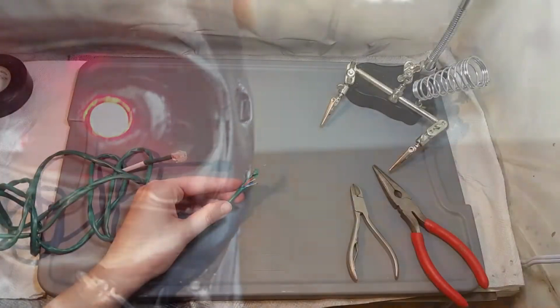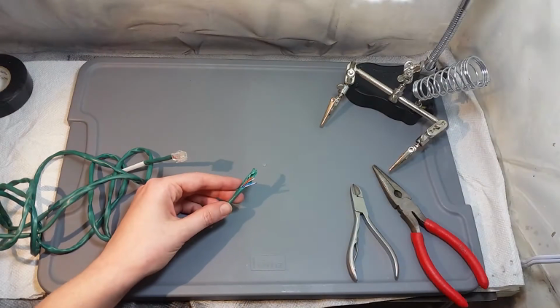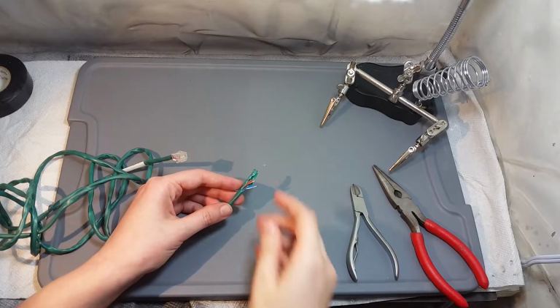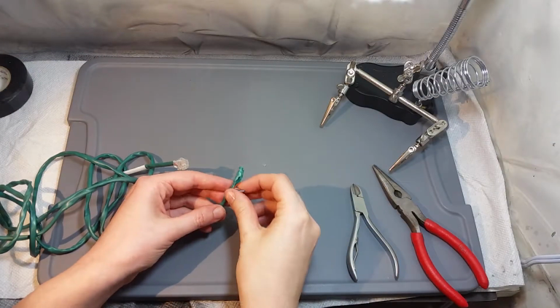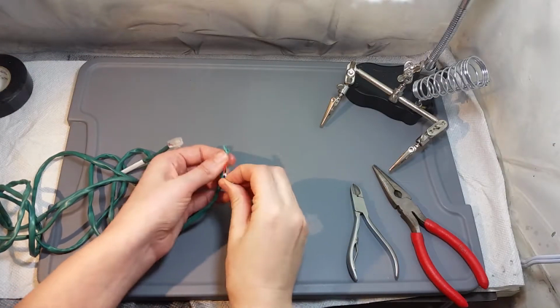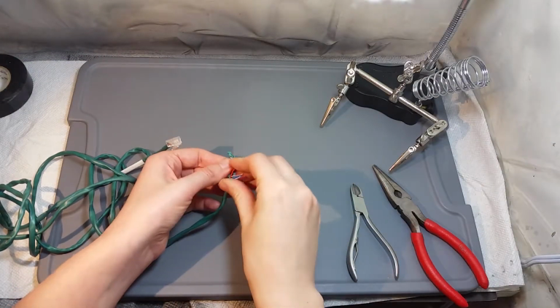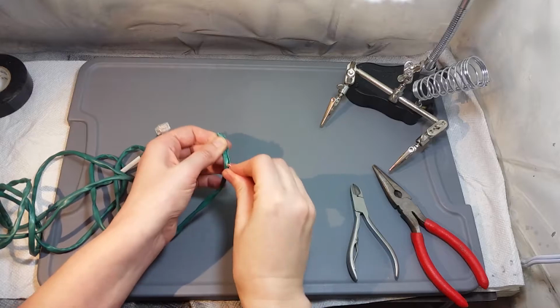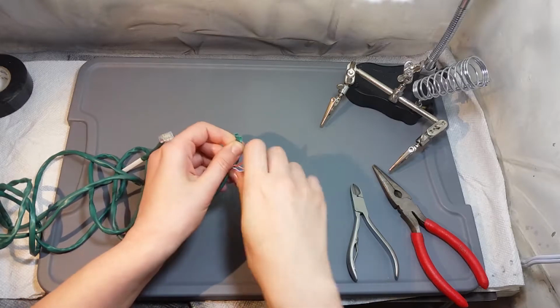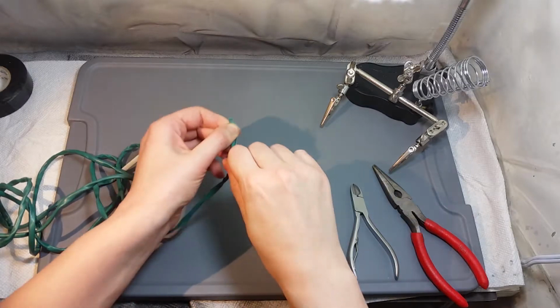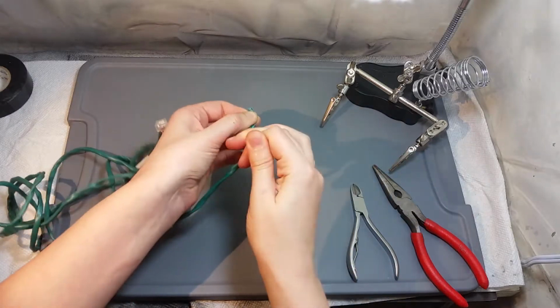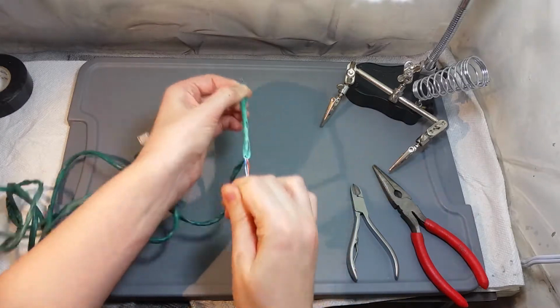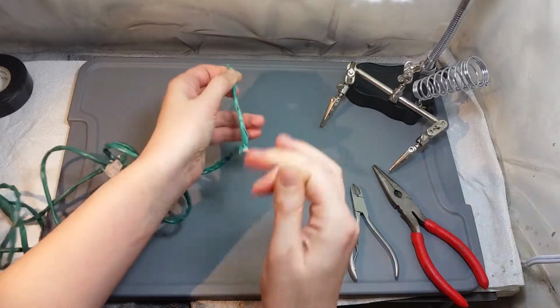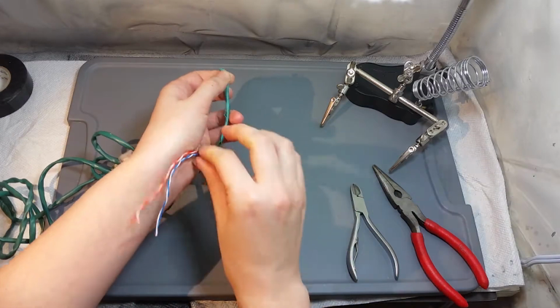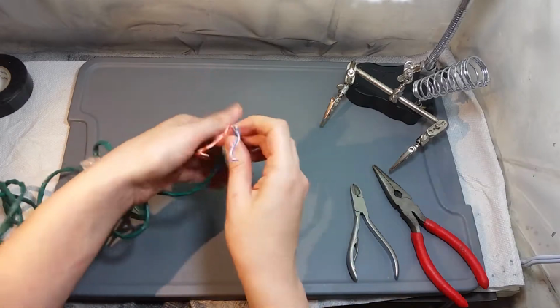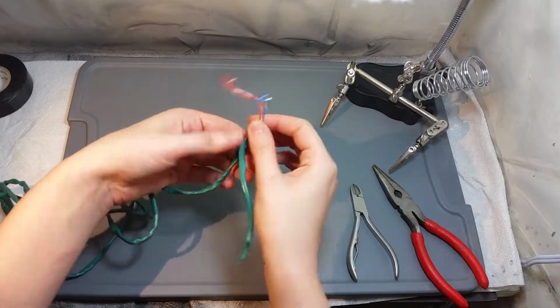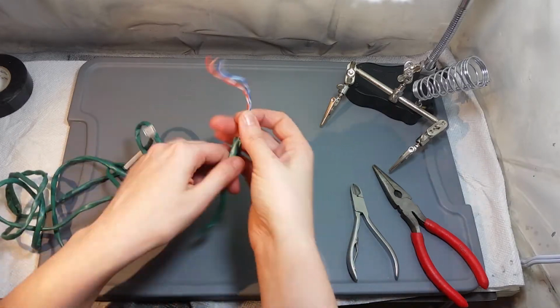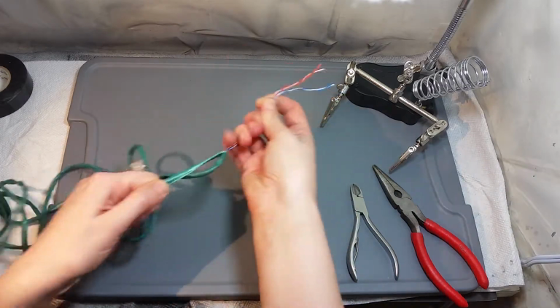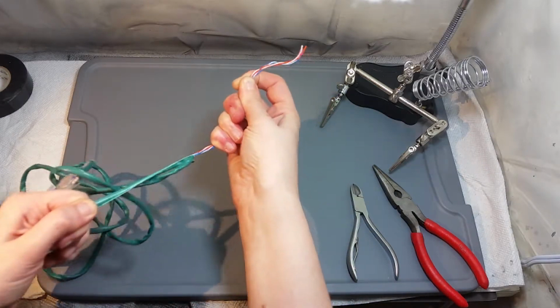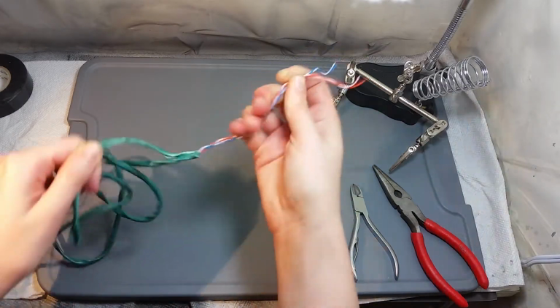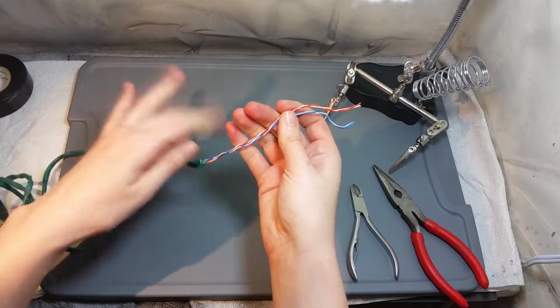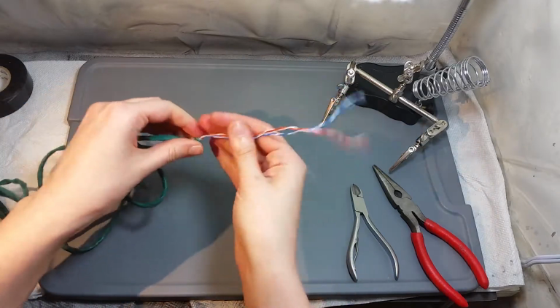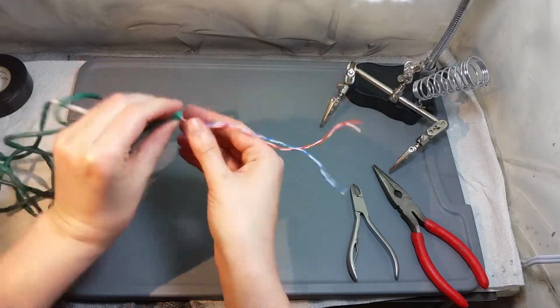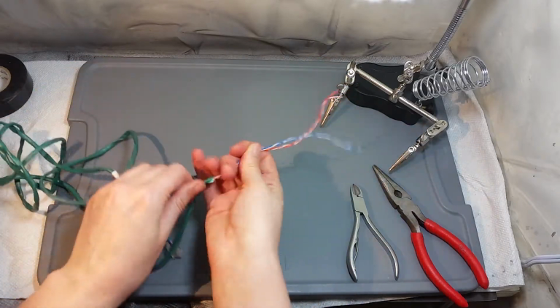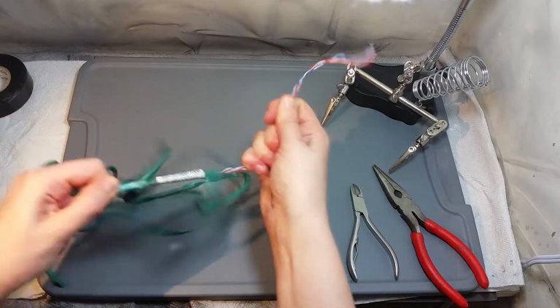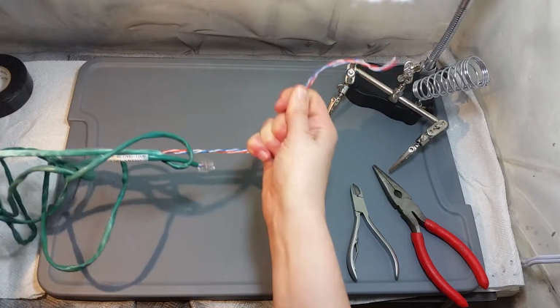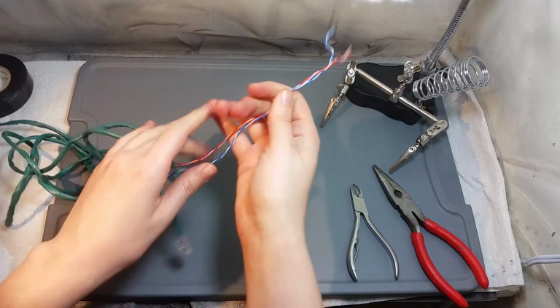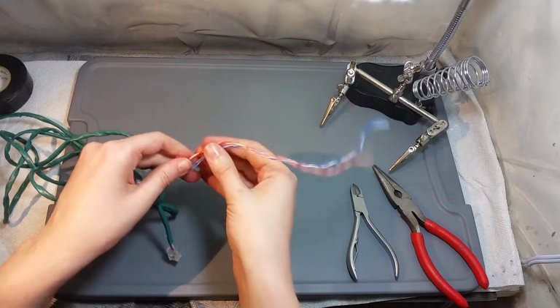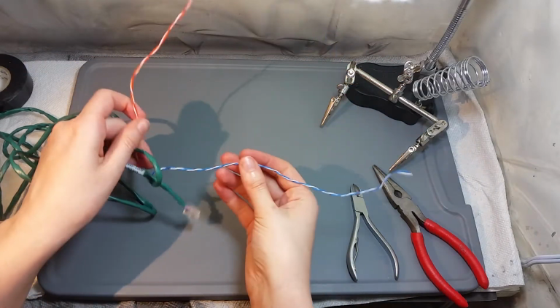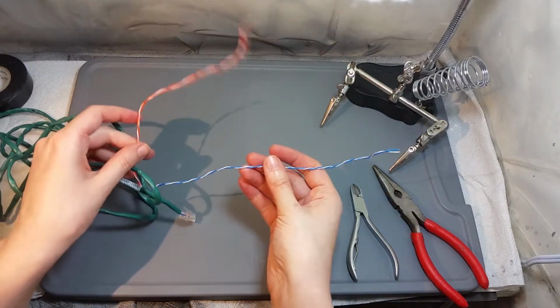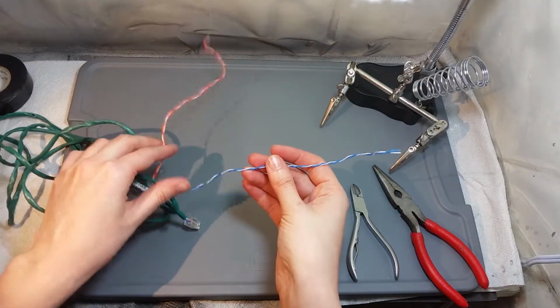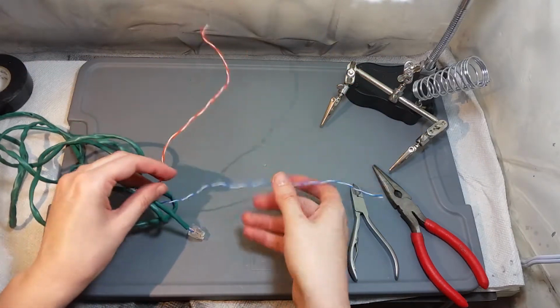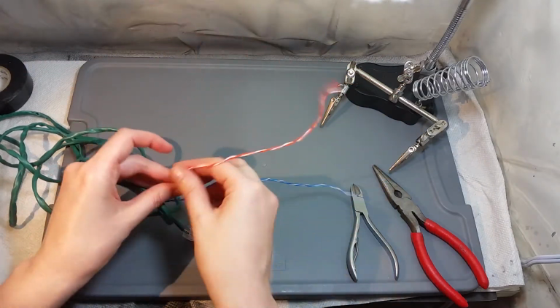Hello Internet, RDLady here! In the previous video I have shown how to do the smoothing and painting of the T-800 model from the Terminator movie series. Now in this video I'm gonna show how to install the electronic parts.